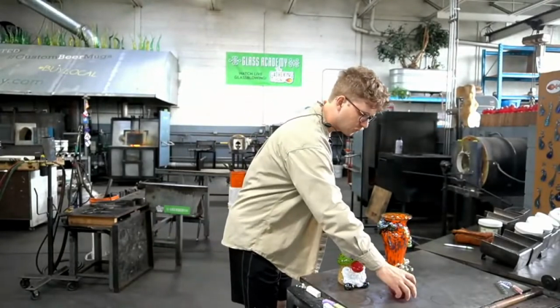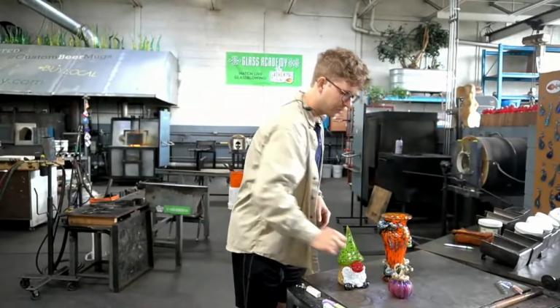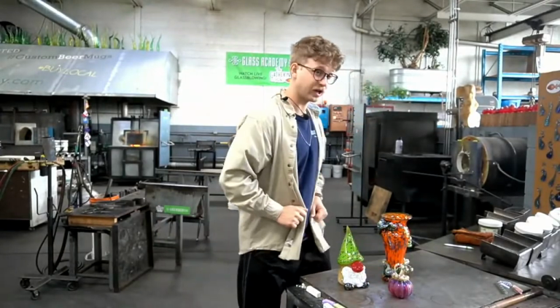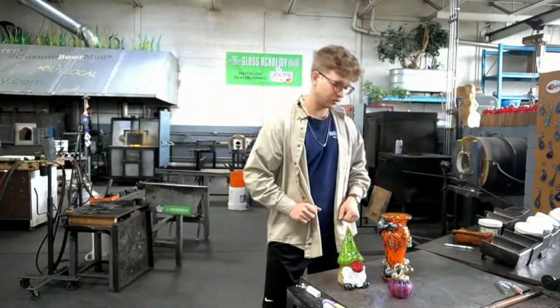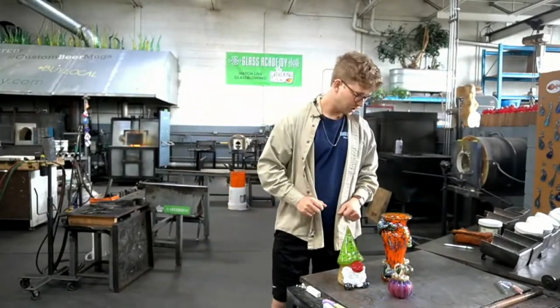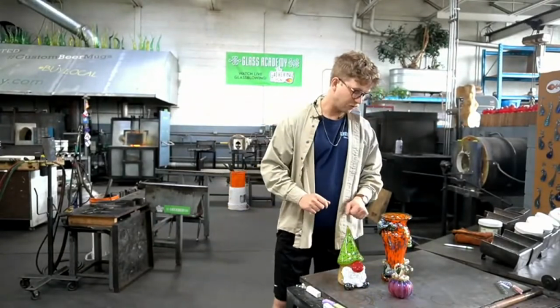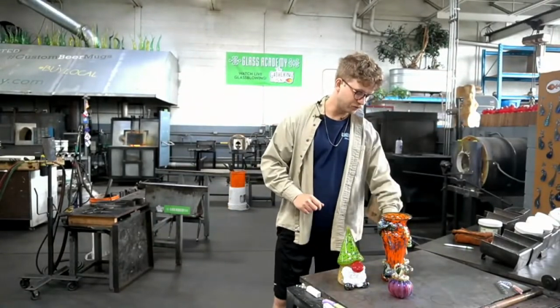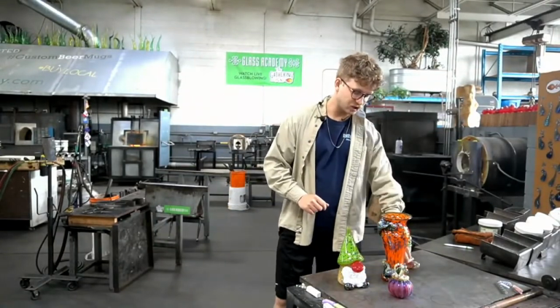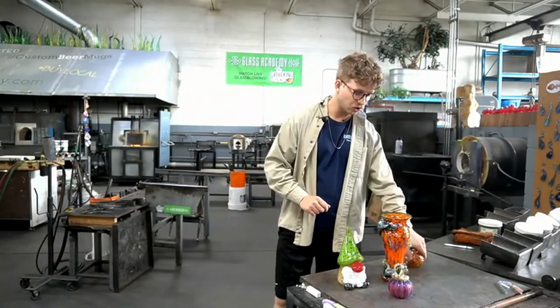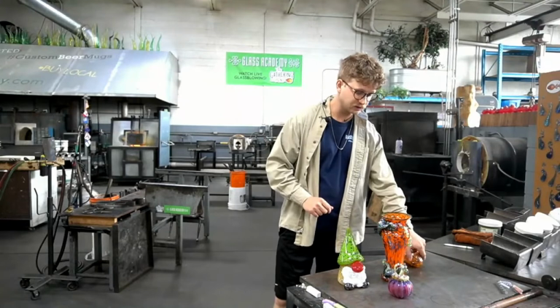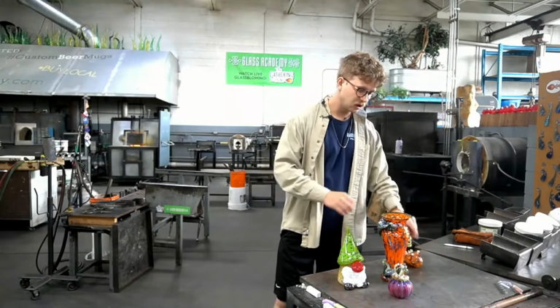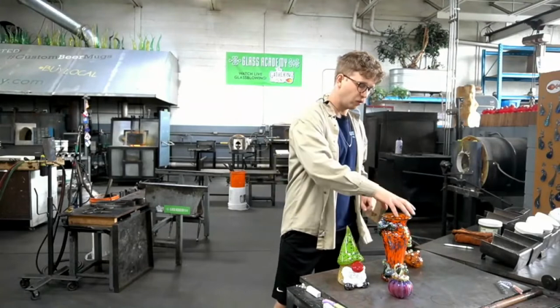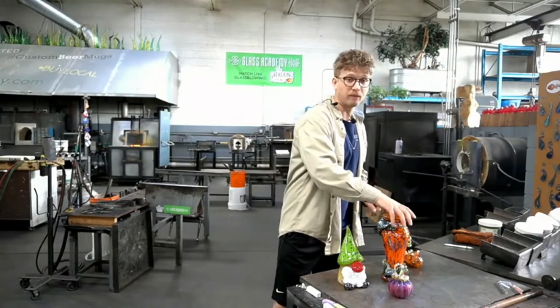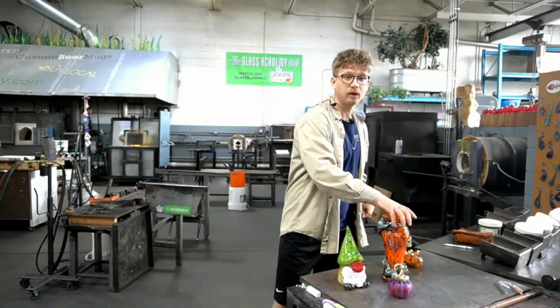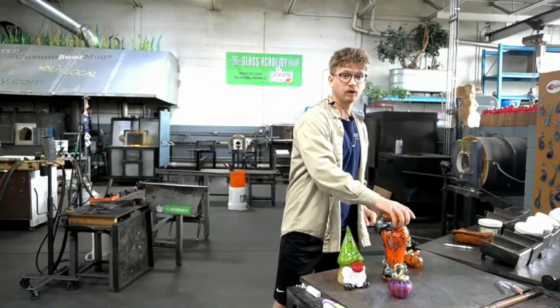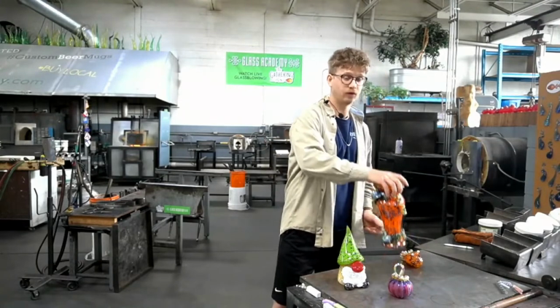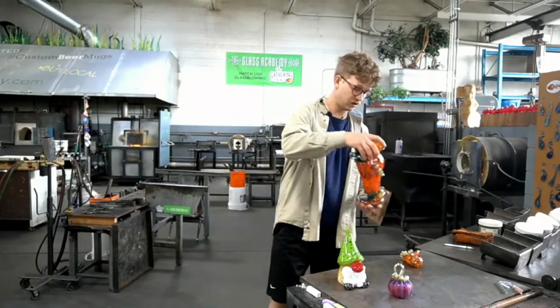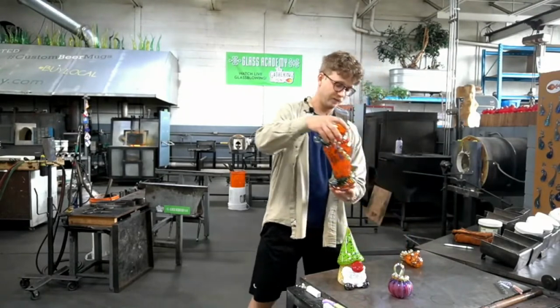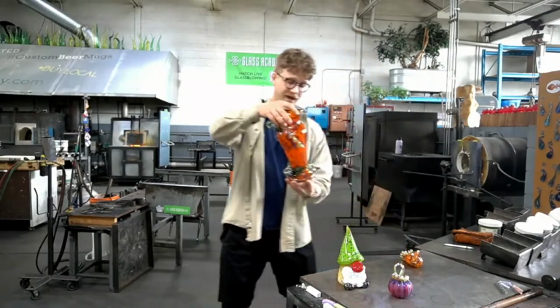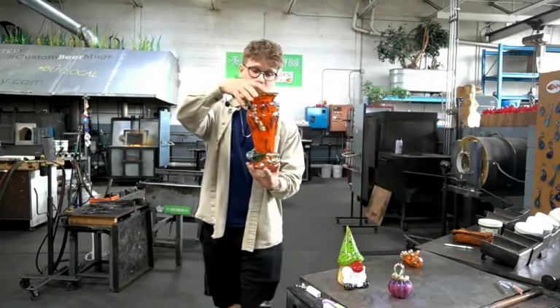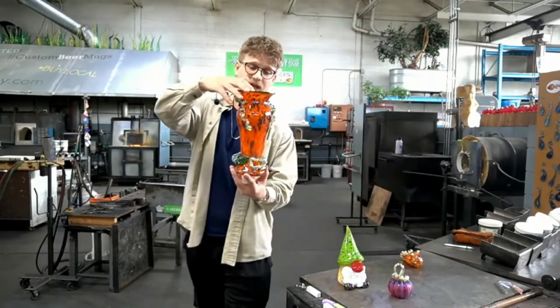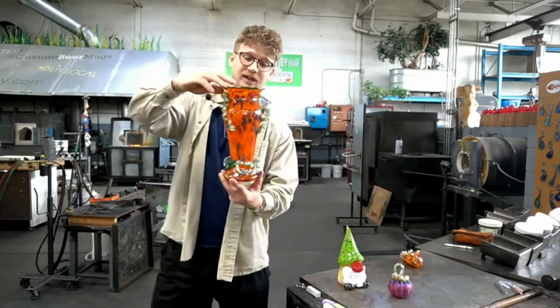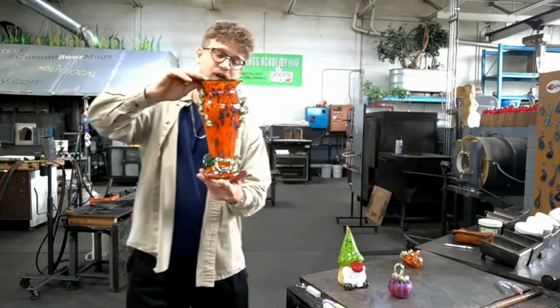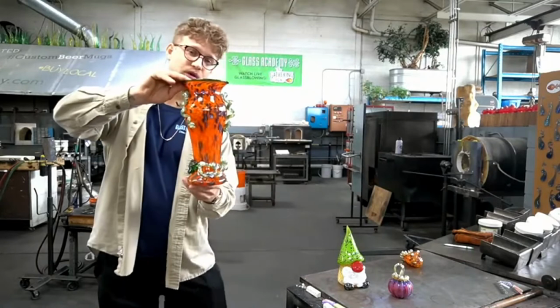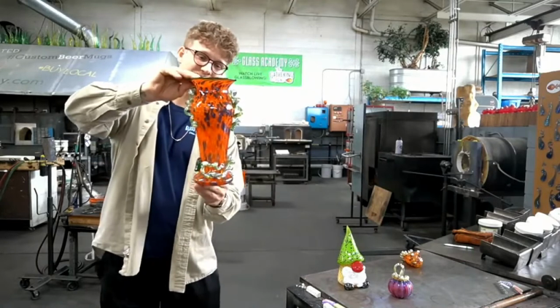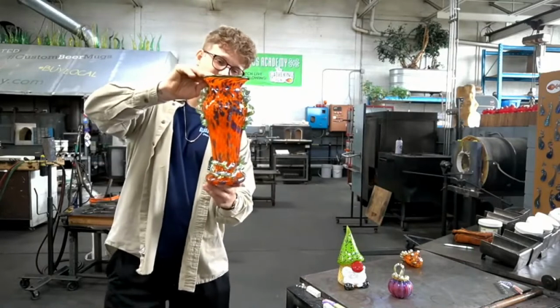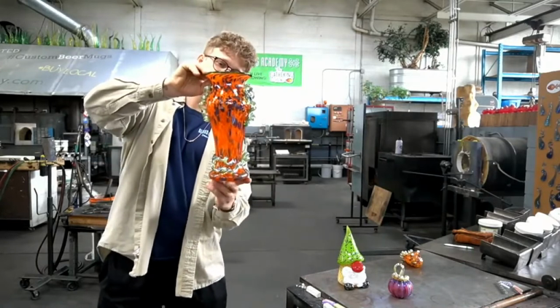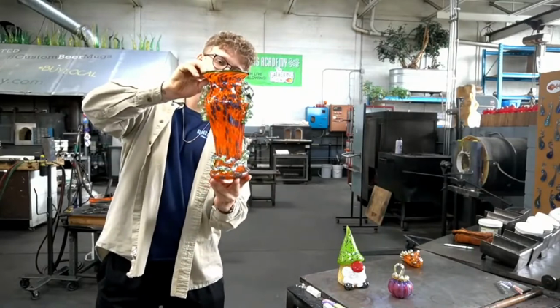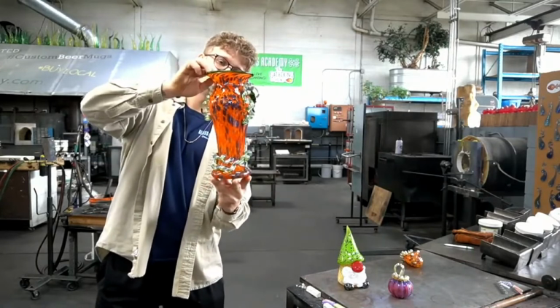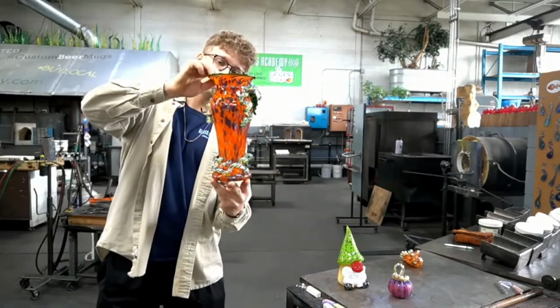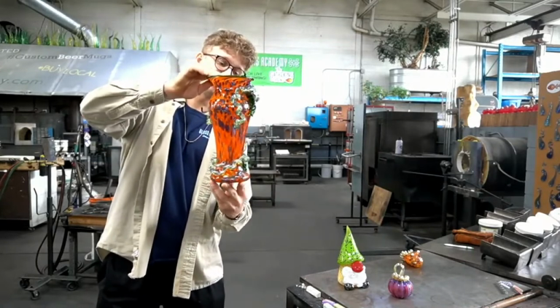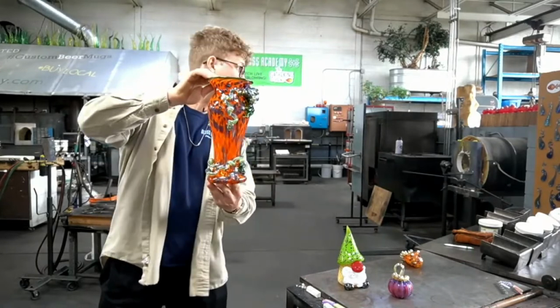The stem piece will be for sale. Then we moved on to Chris getting warmed up, and he made this ridiculous, out-of-control vase that's going to be for sale on the show tonight.